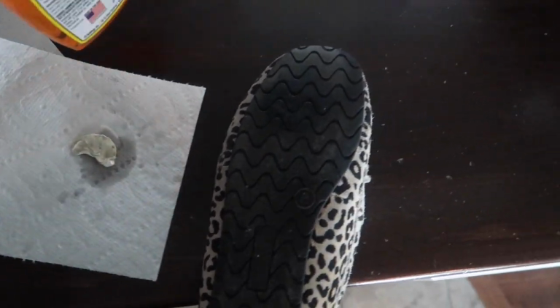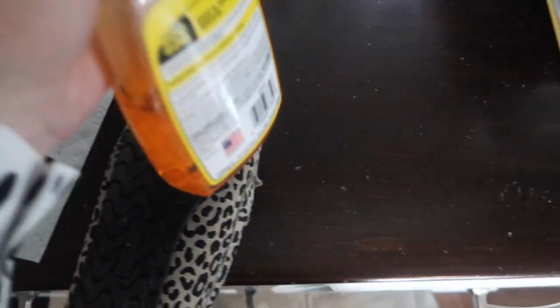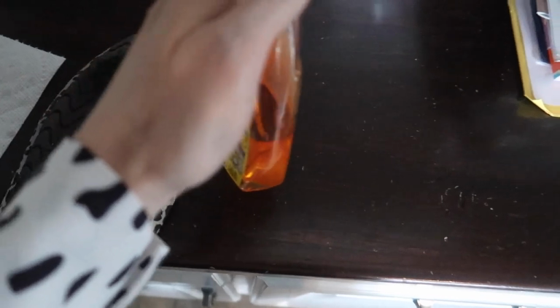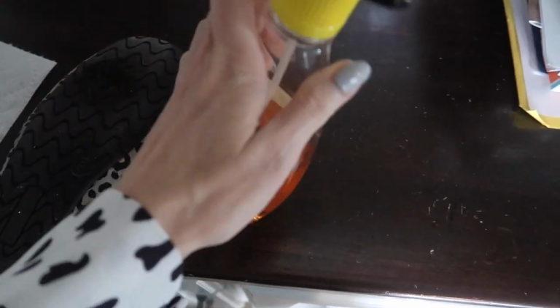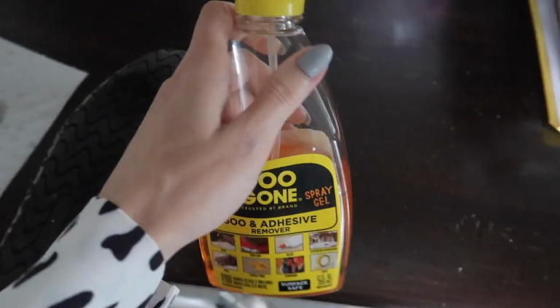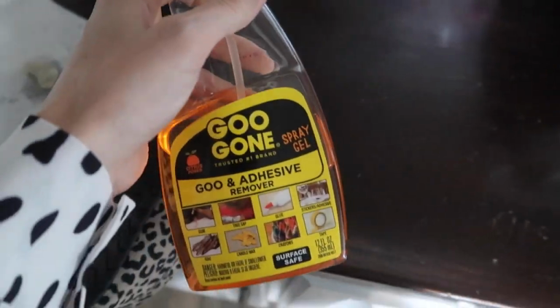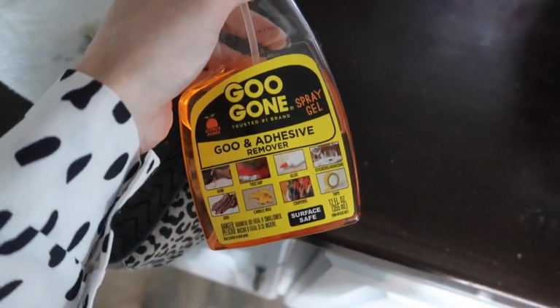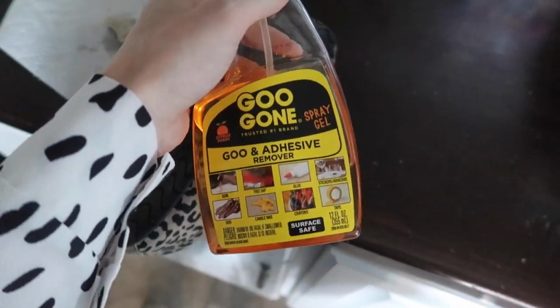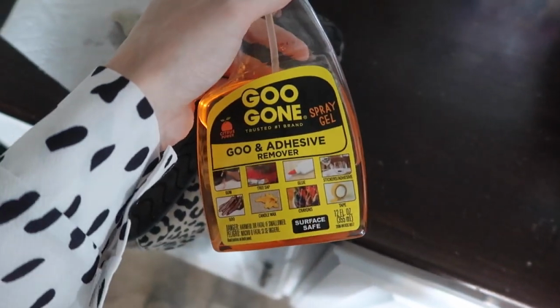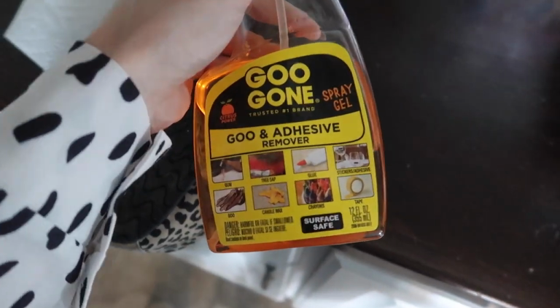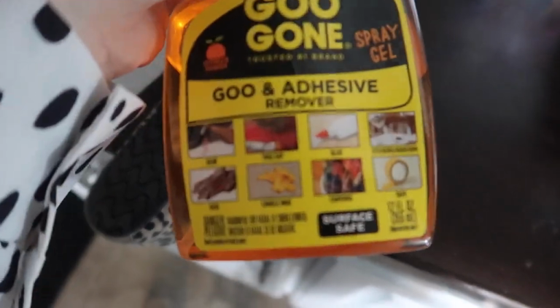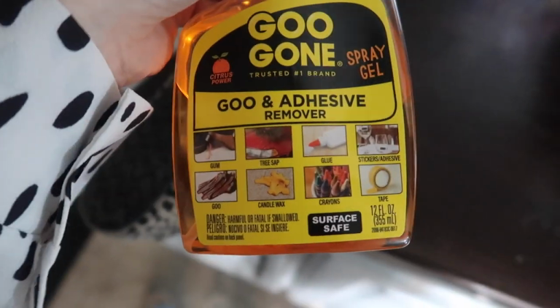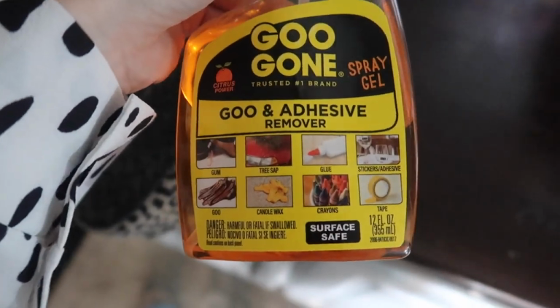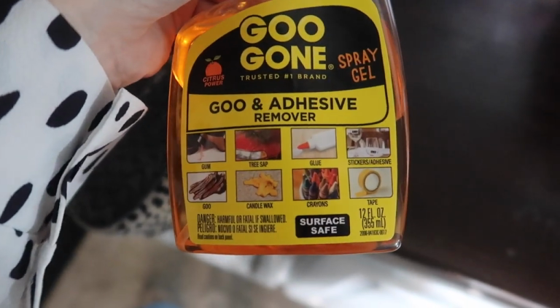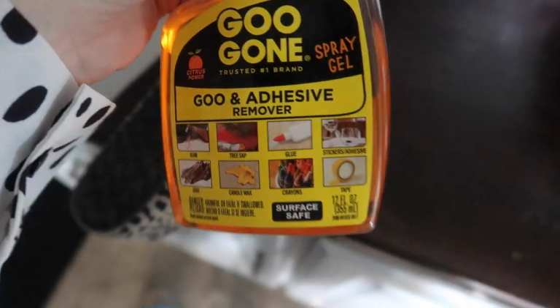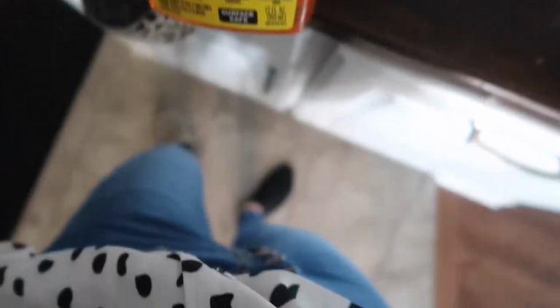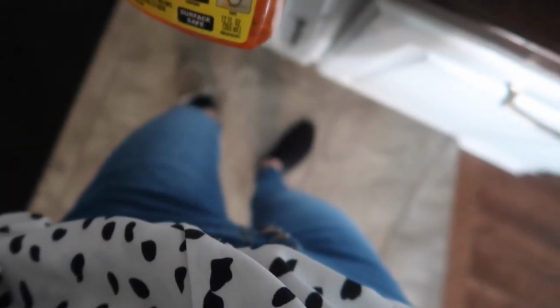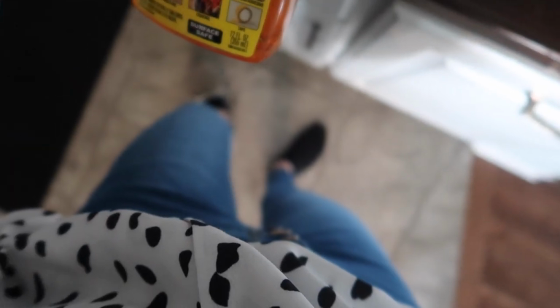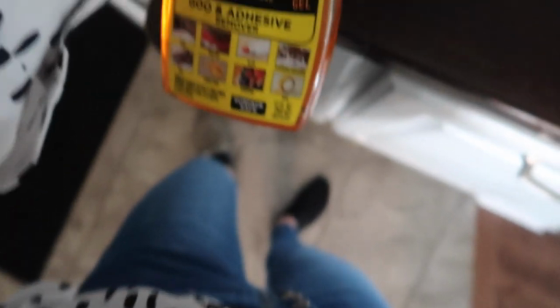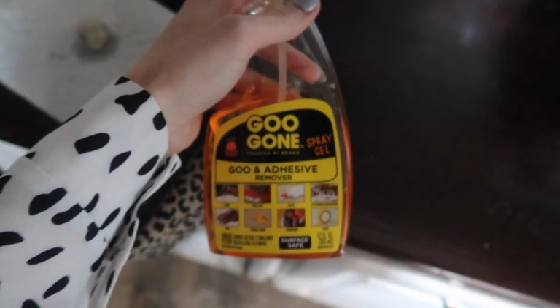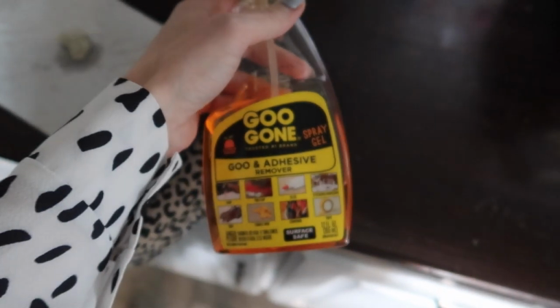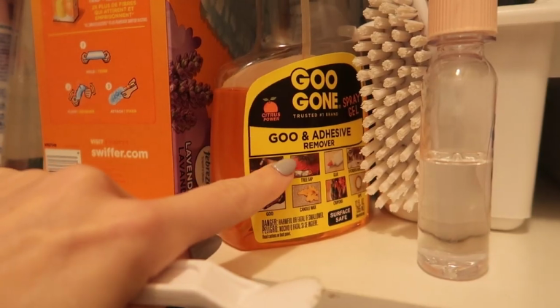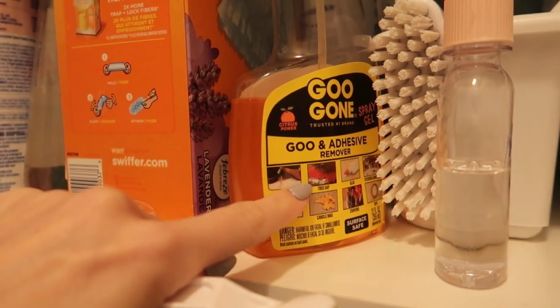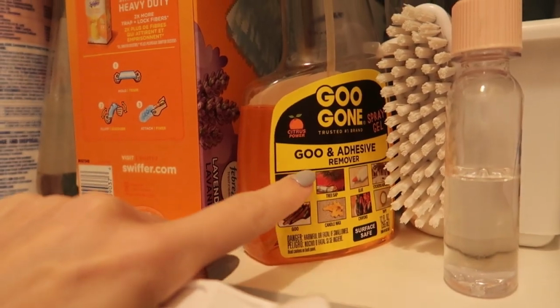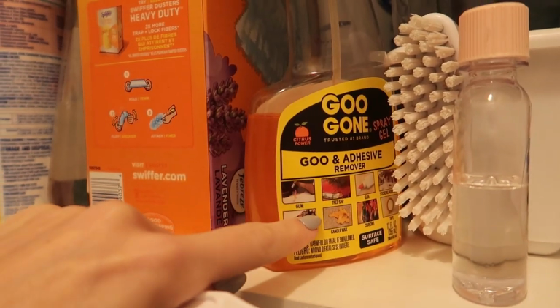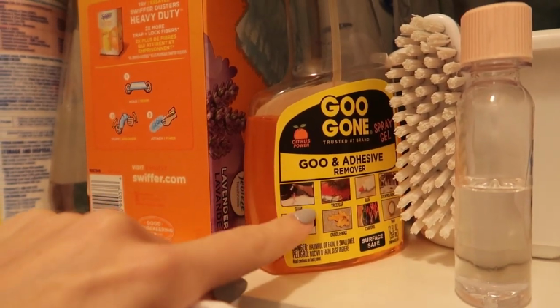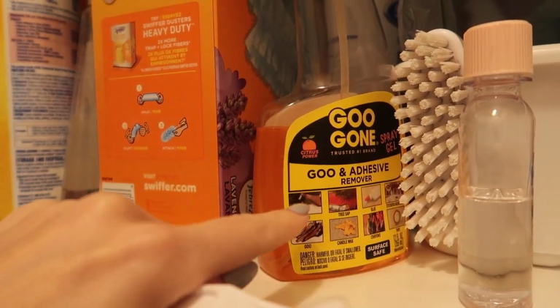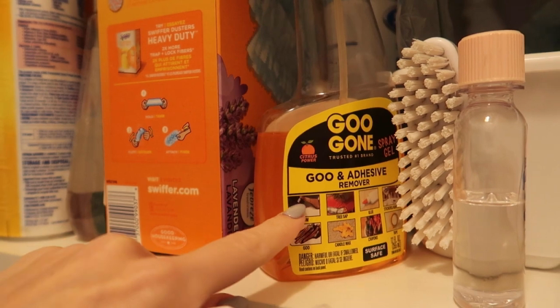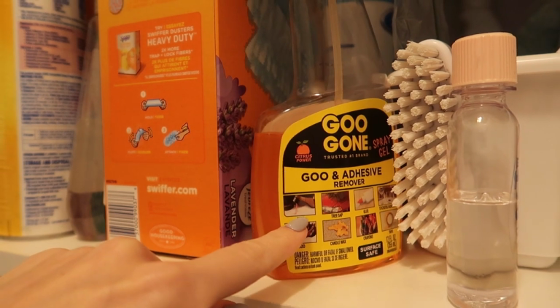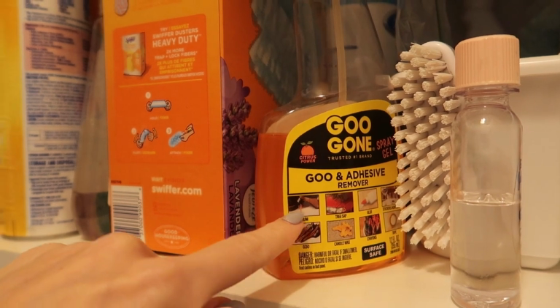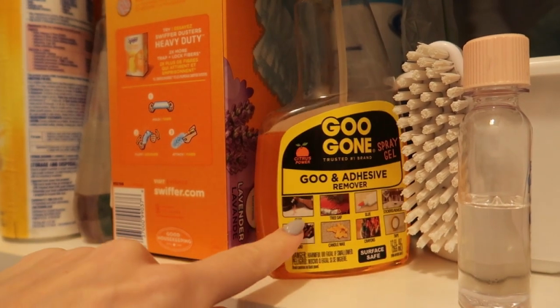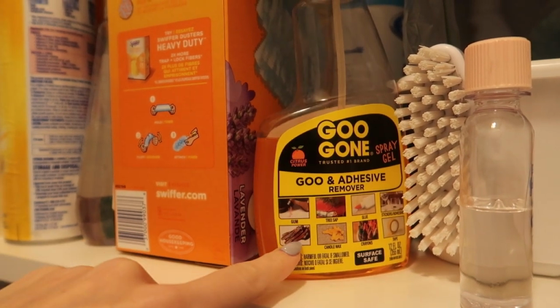Now the WD-40 works great, but it does not smell as well. This is not sponsored. I love this for so many different things. I've also used it on clothing. I will link this Goo Gone in the description box below and in my Amazon store to make it easier on you.